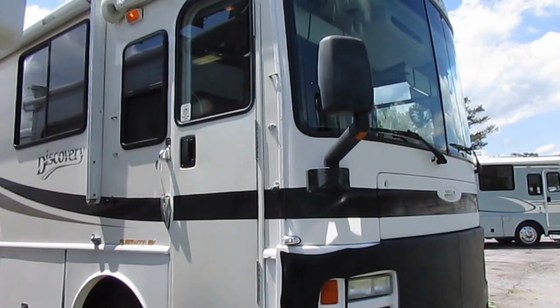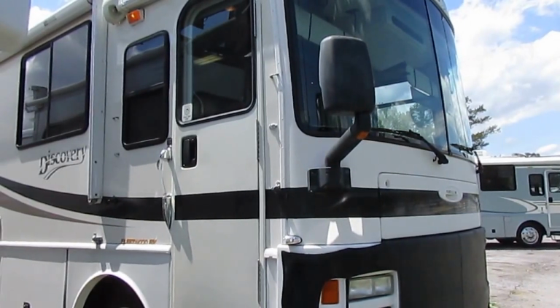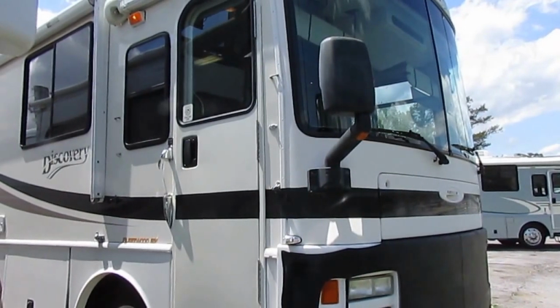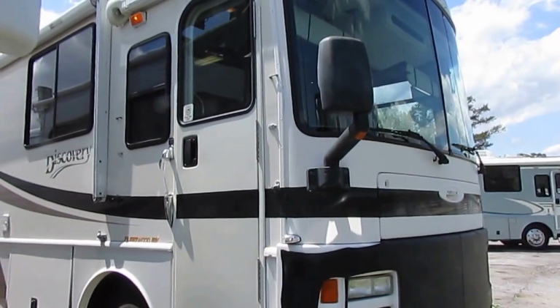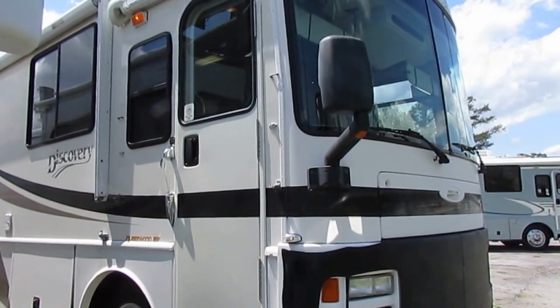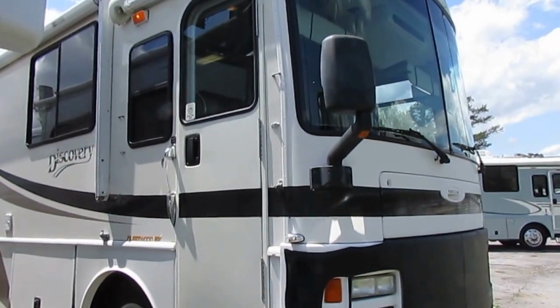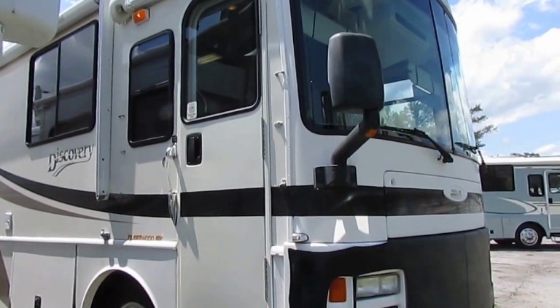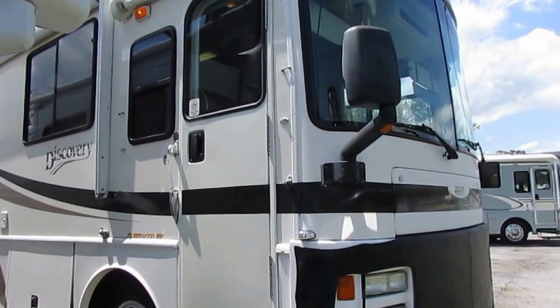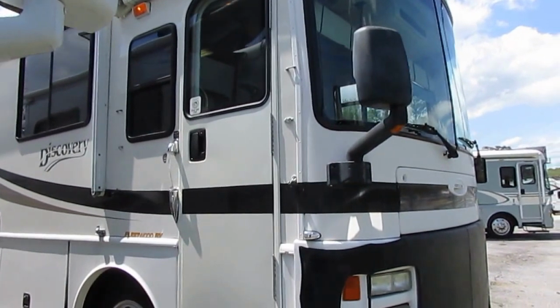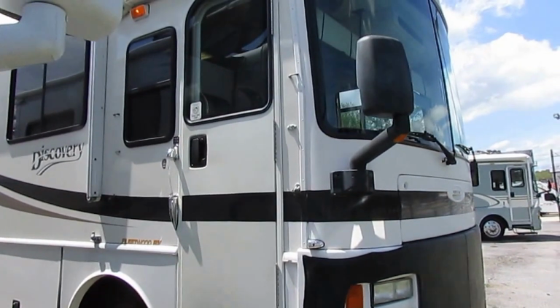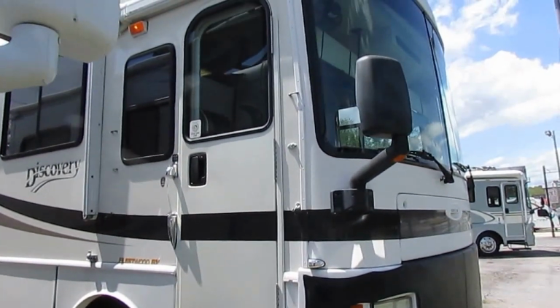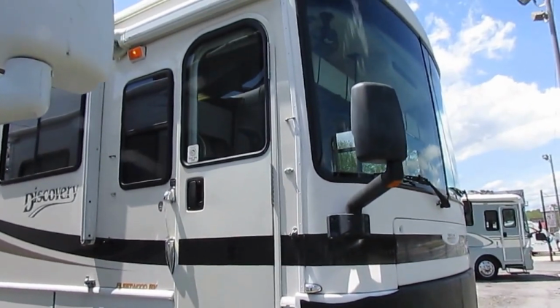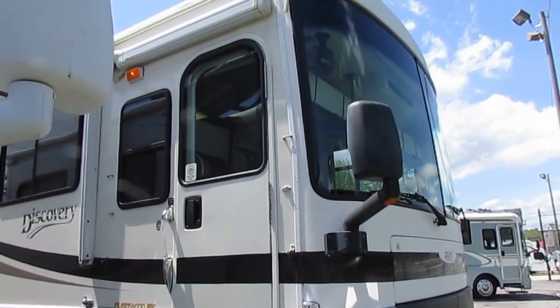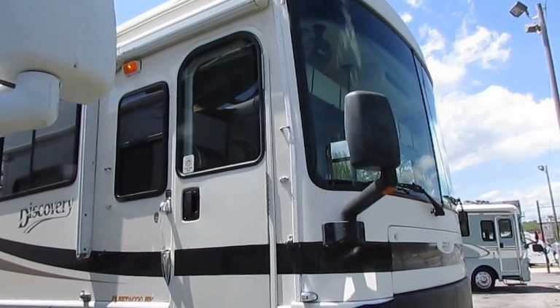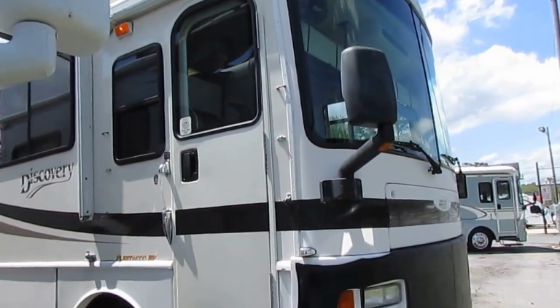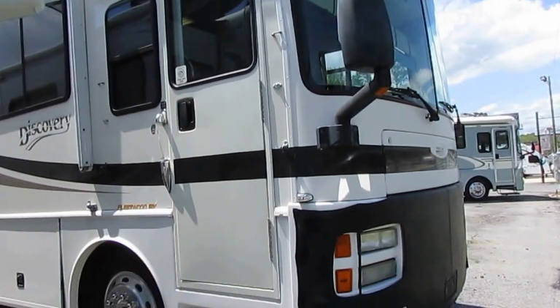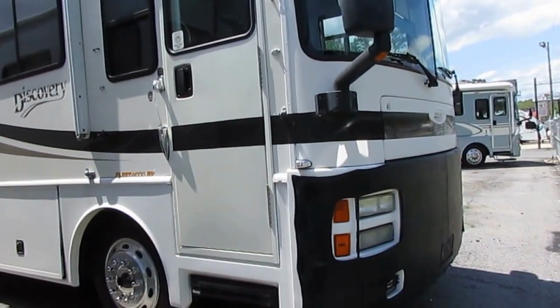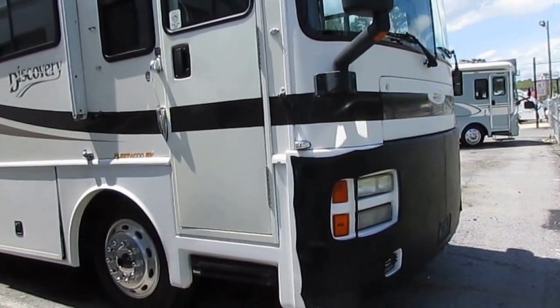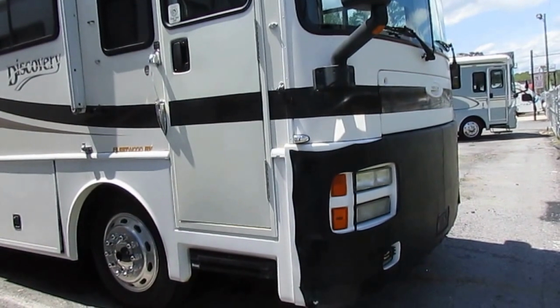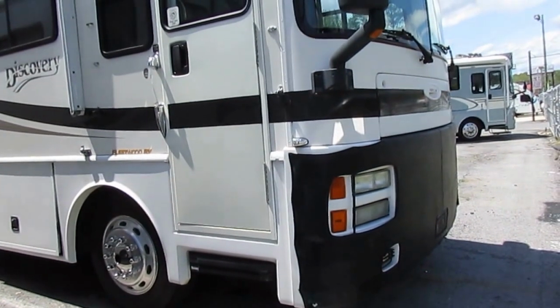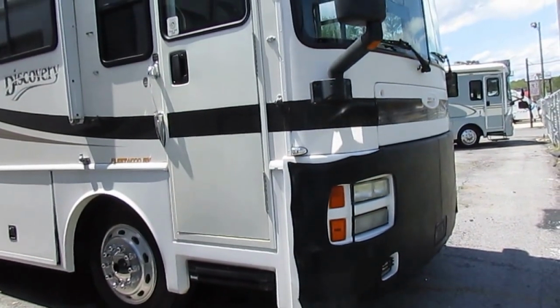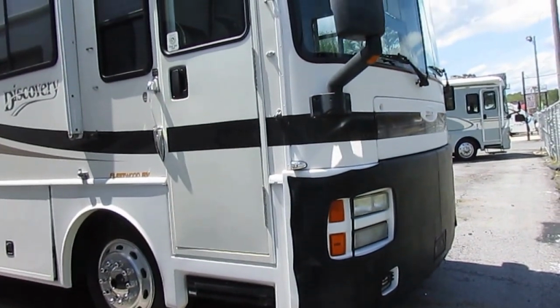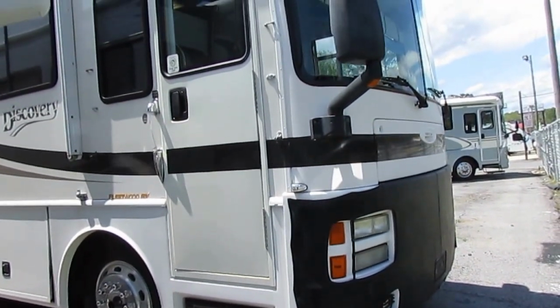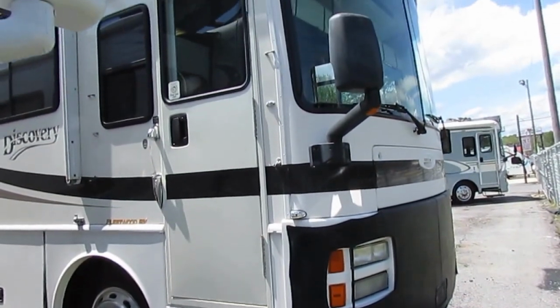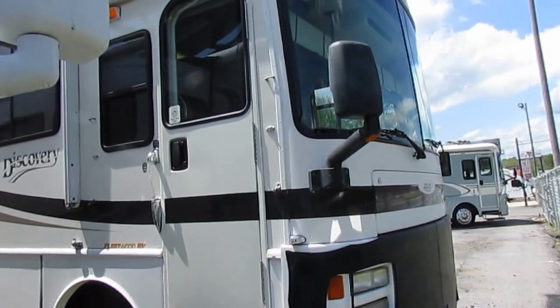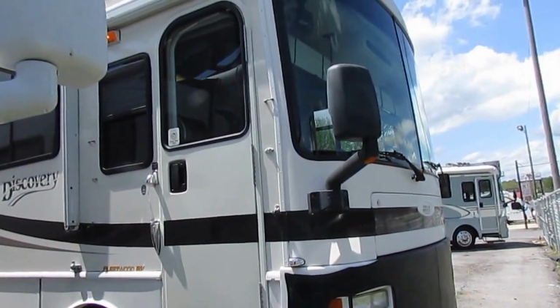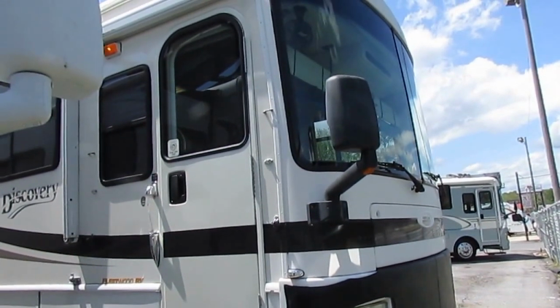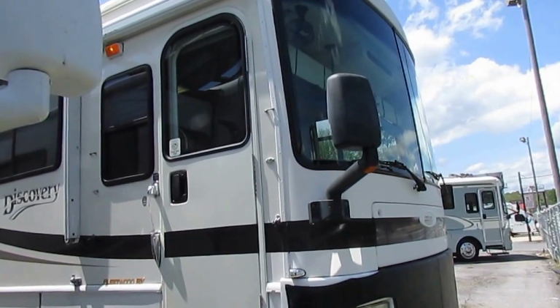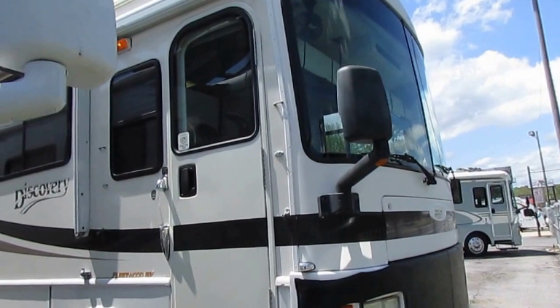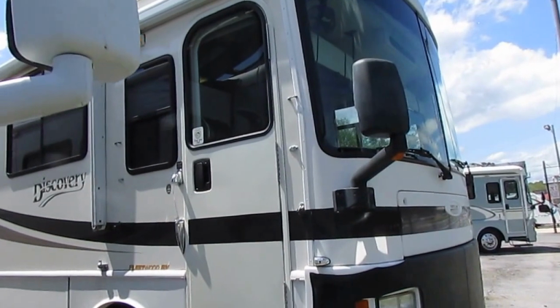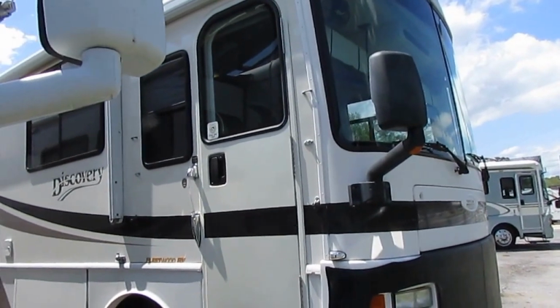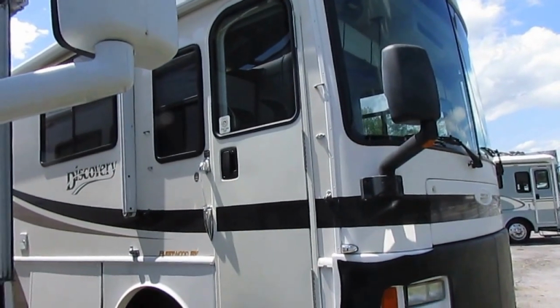Good afternoon, folks. Big Bo here with another great Class A Motorhome value from Parkway RV Center. We just got in another great-looking Fleetwood Discovery. This is a 2001 model 37V.